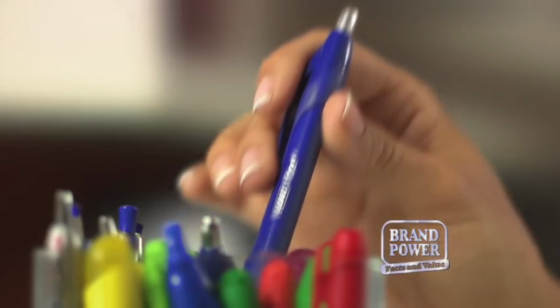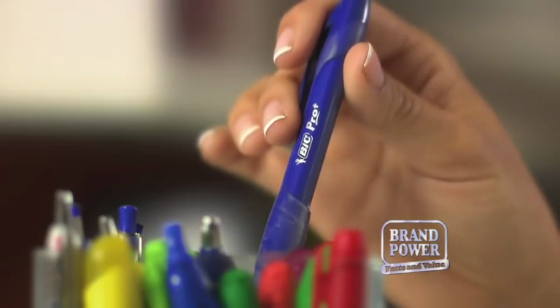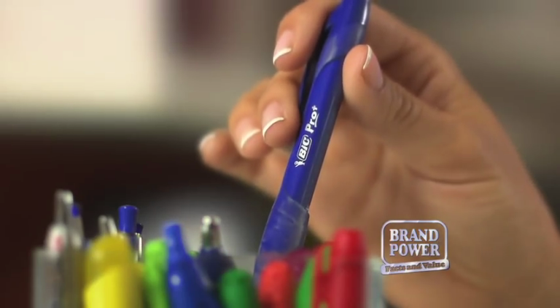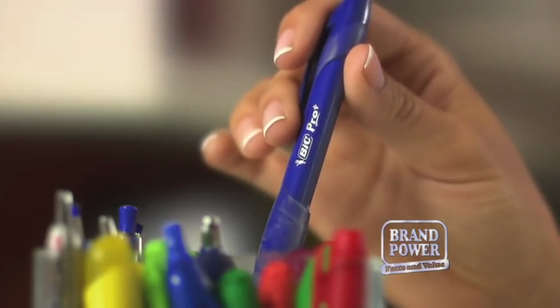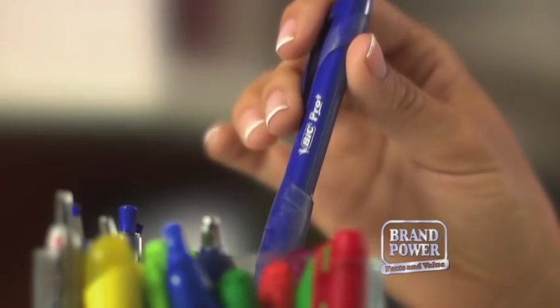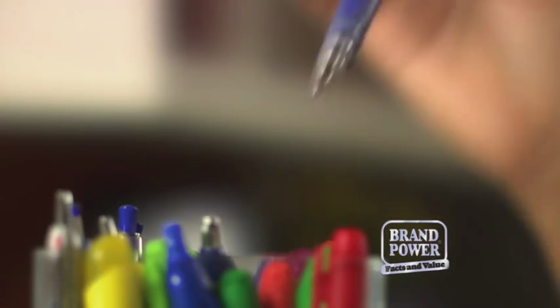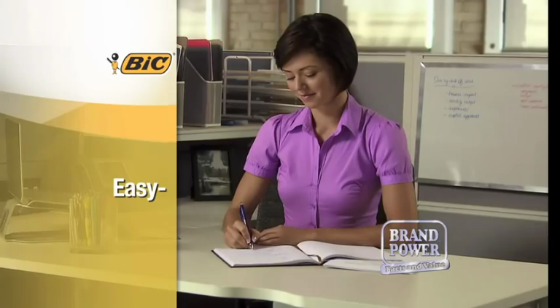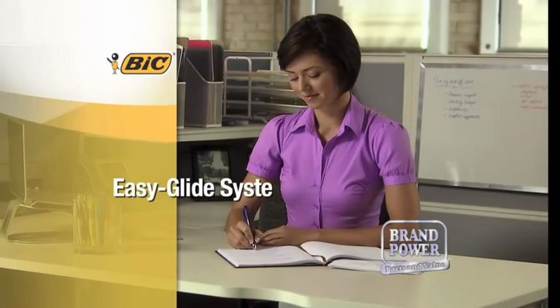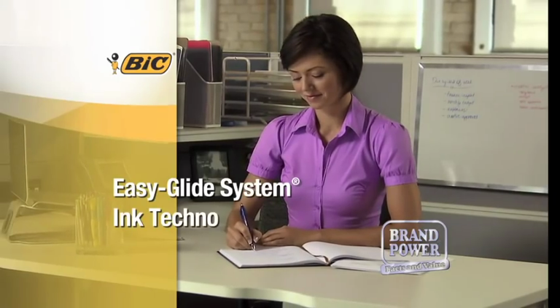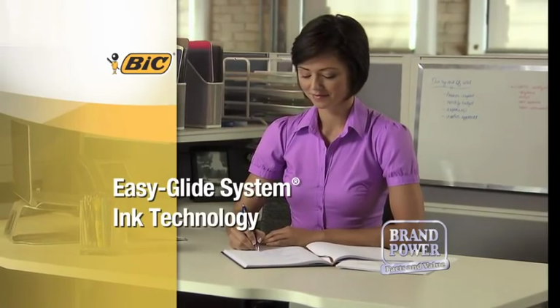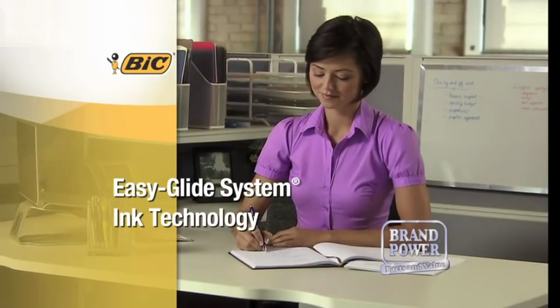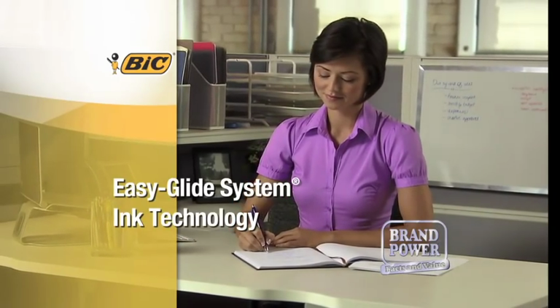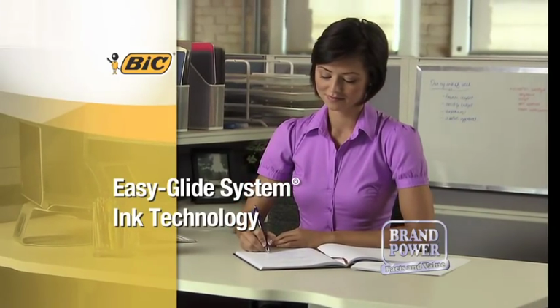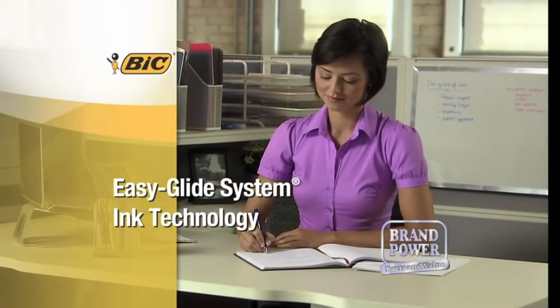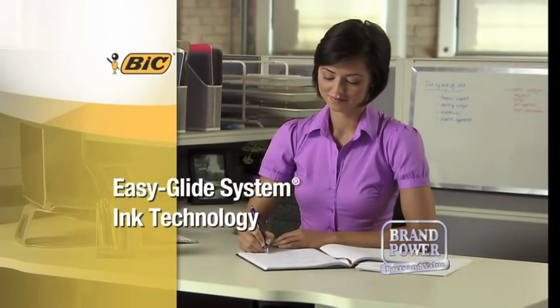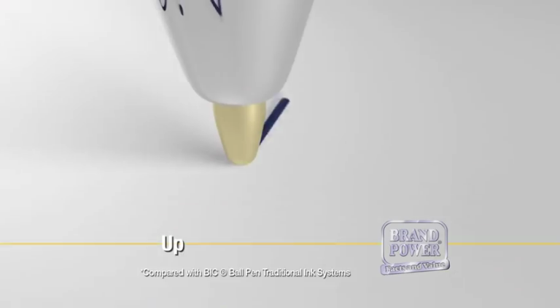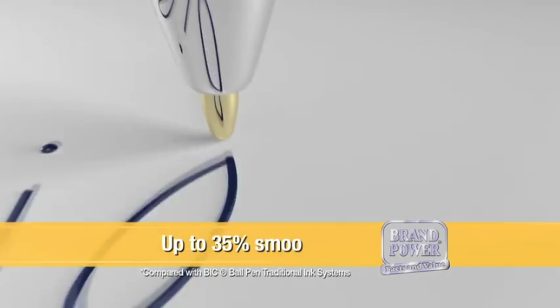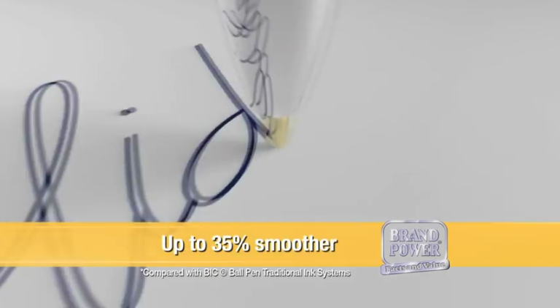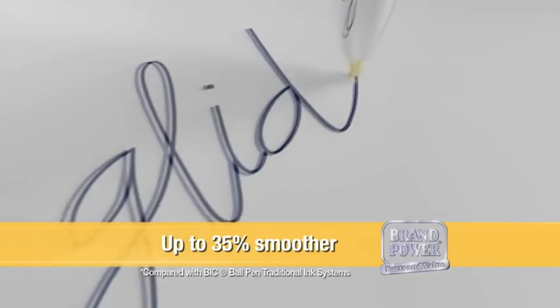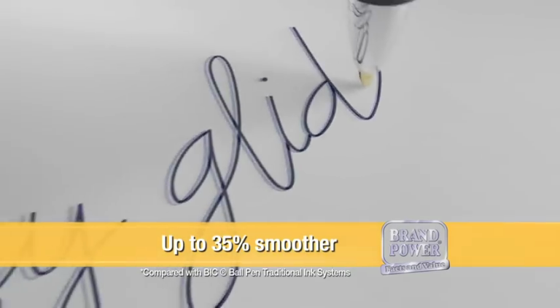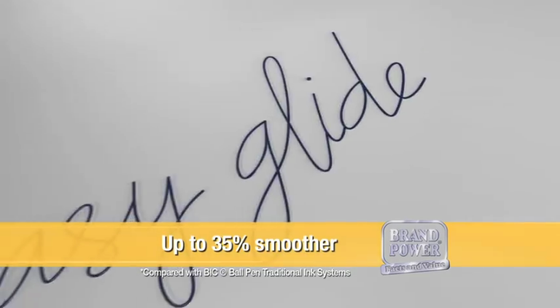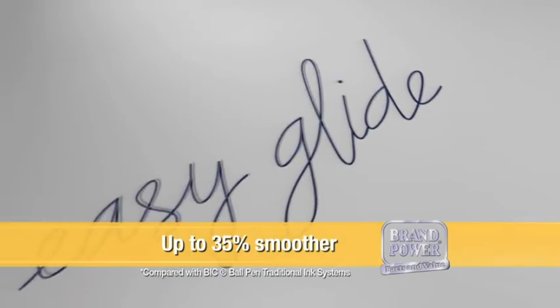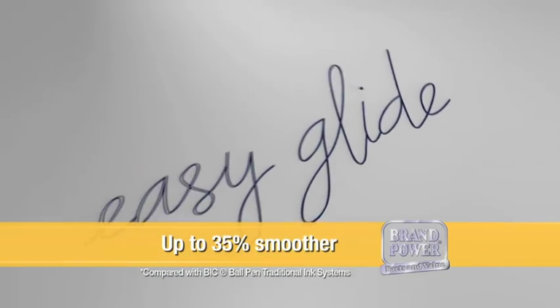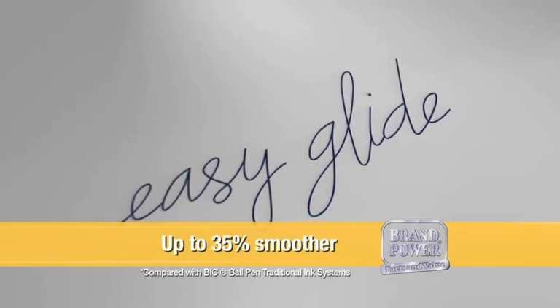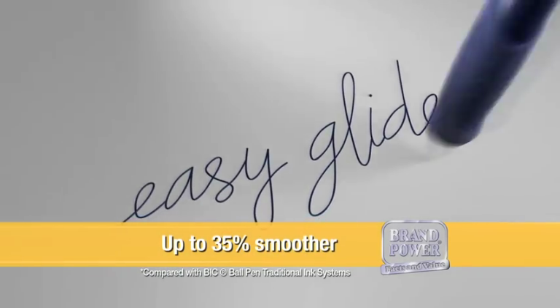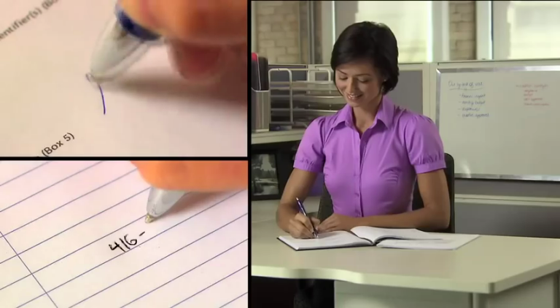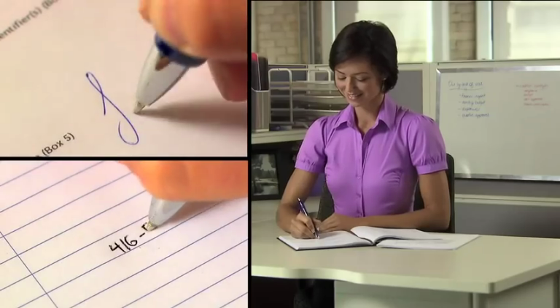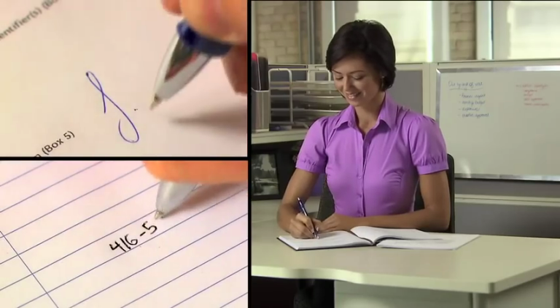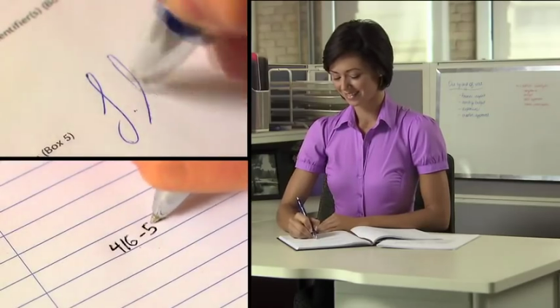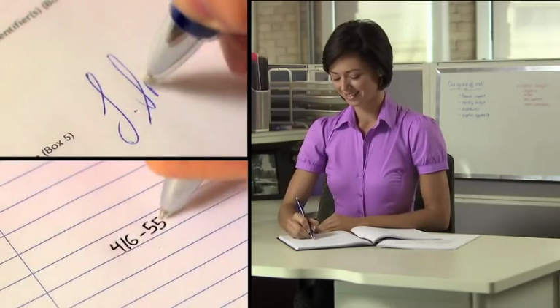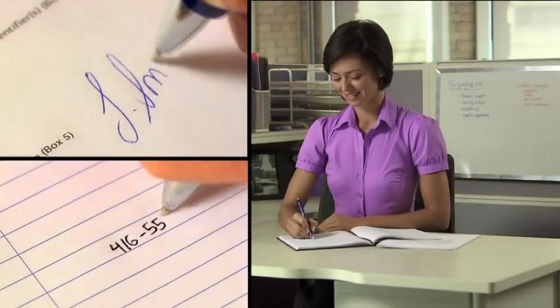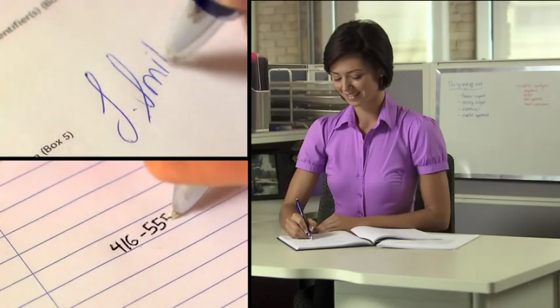The difference is actually in the ink. Only Bic pens feature Bic's unique Easy Glide System ink technology. It's up to 35% smoother compared to traditional Bic ball pens, for a quality writing experience you can feel.